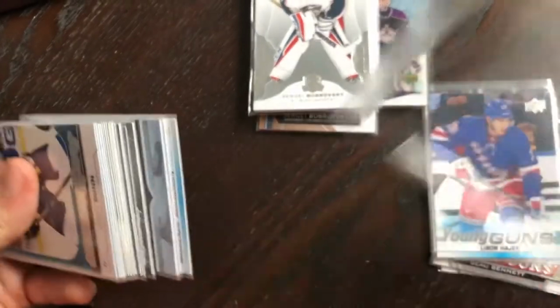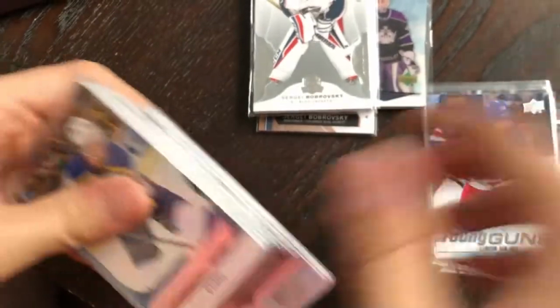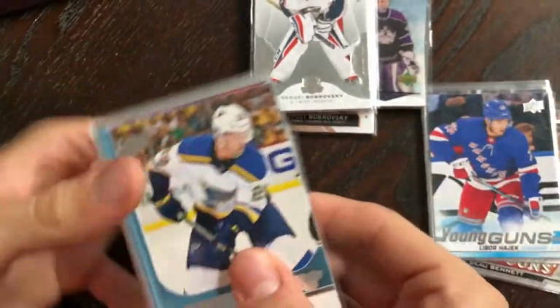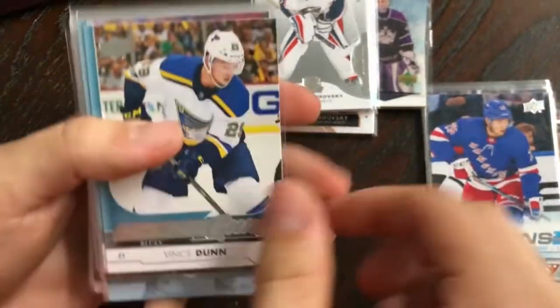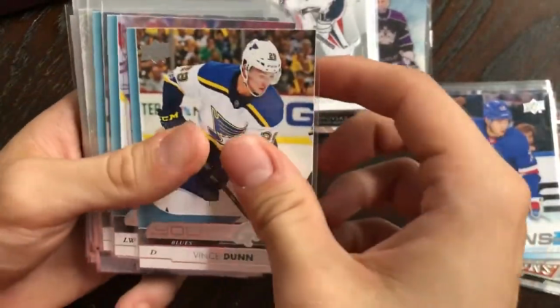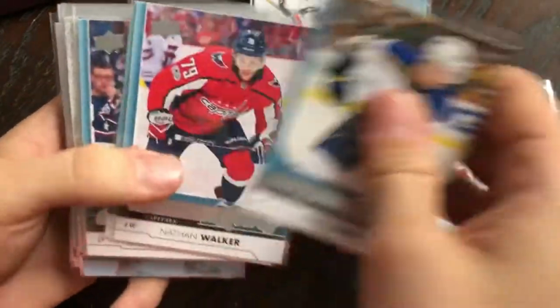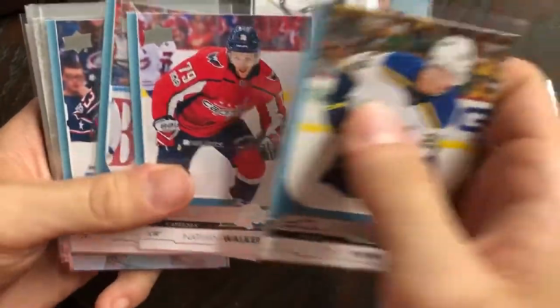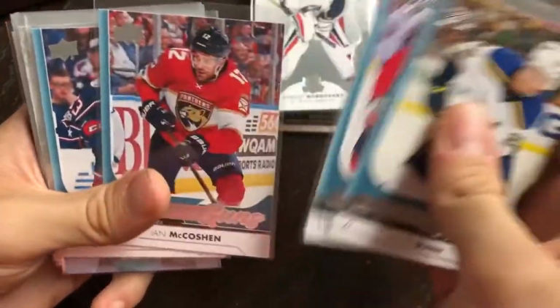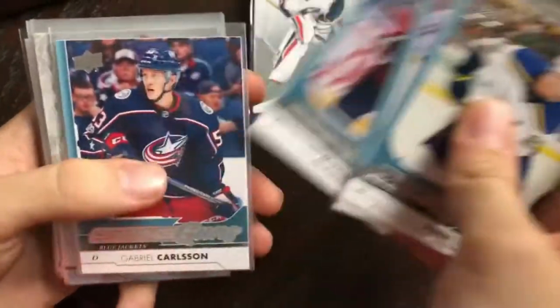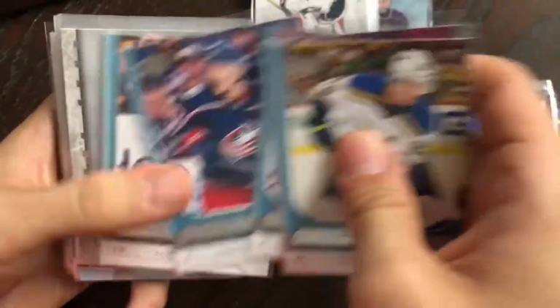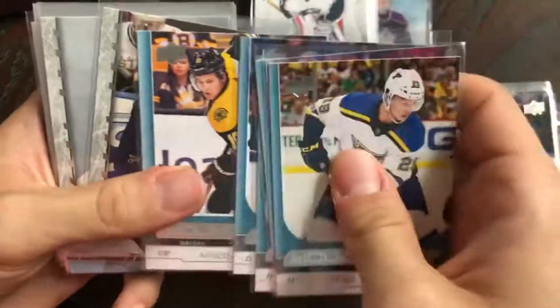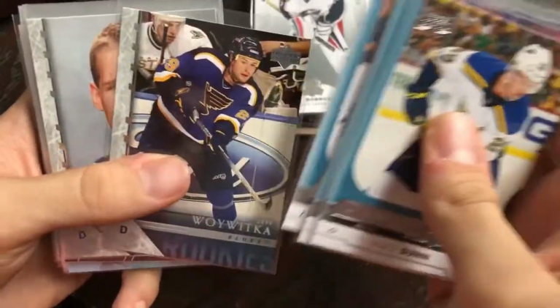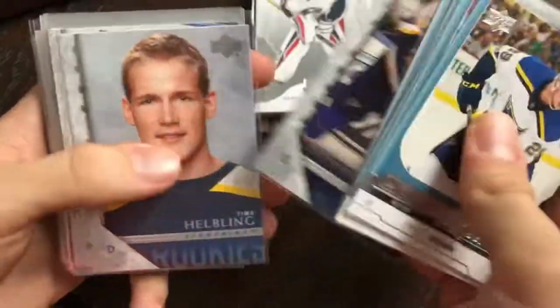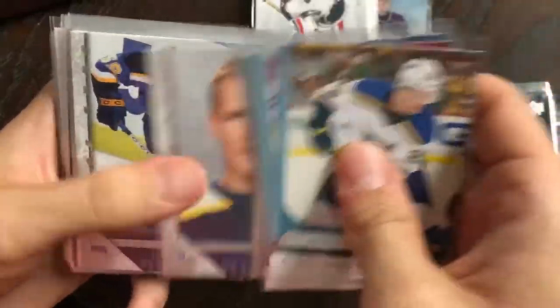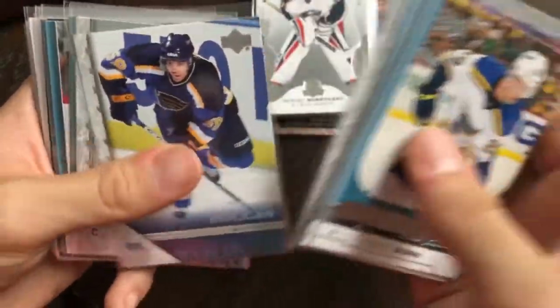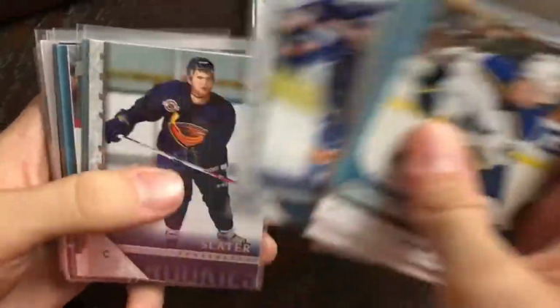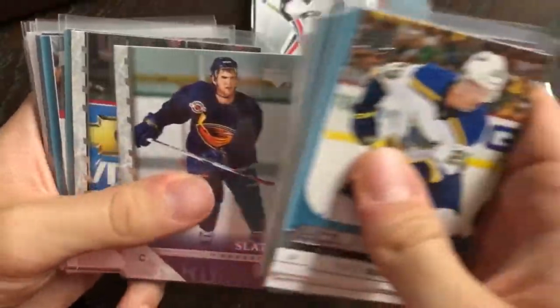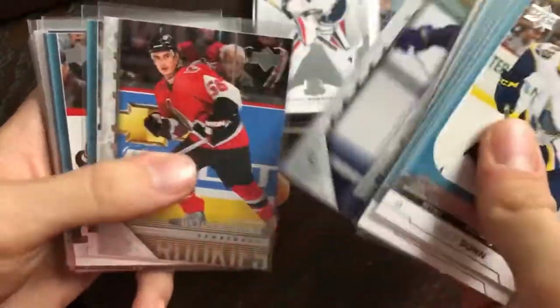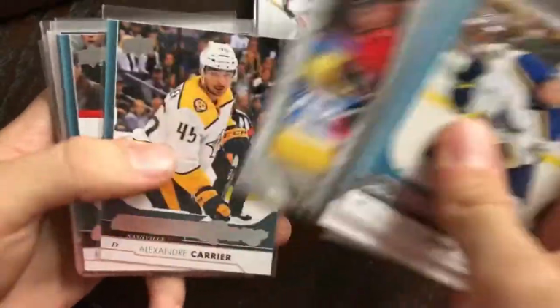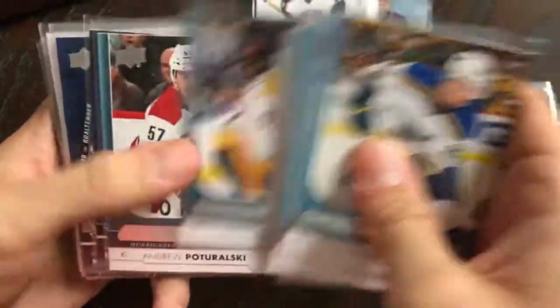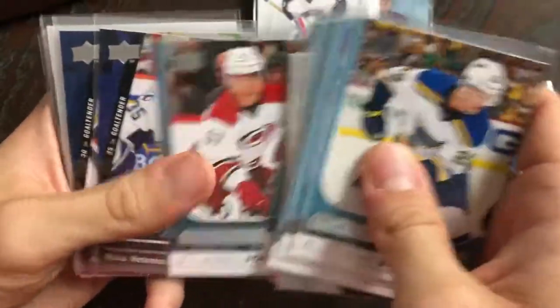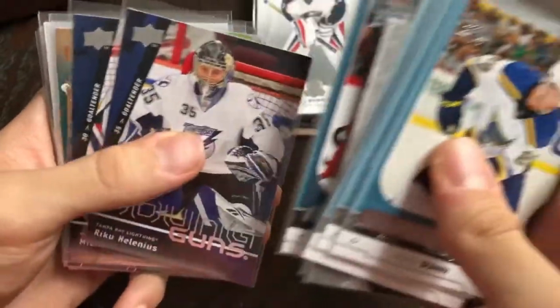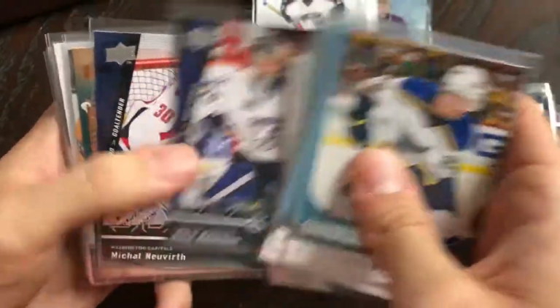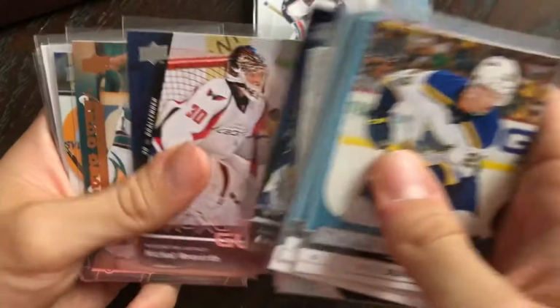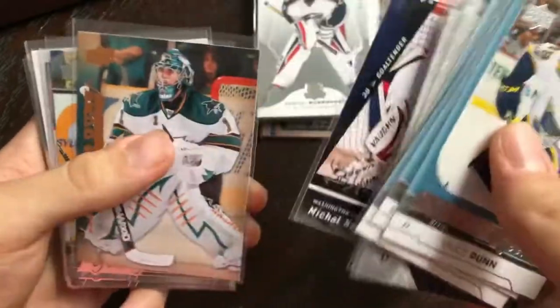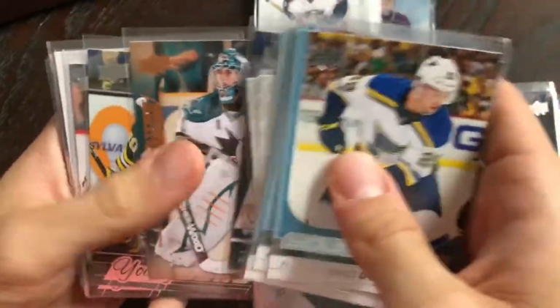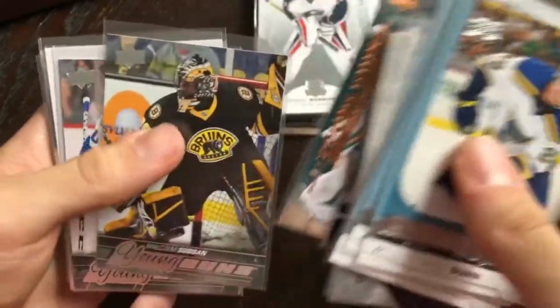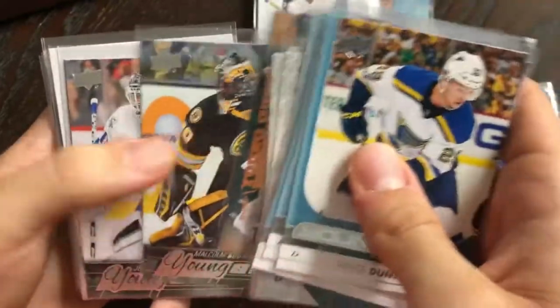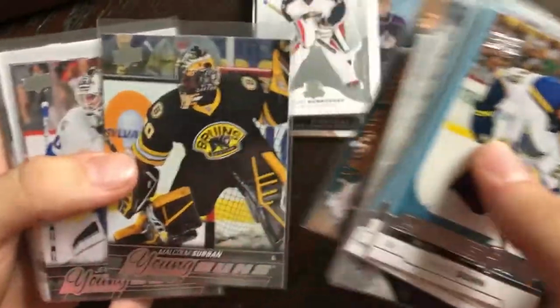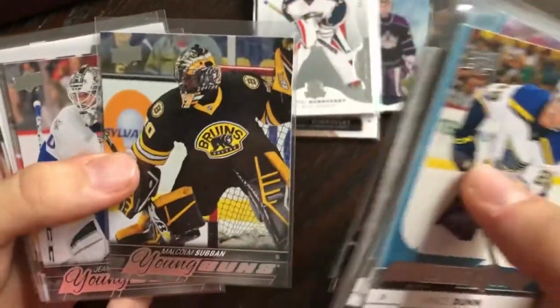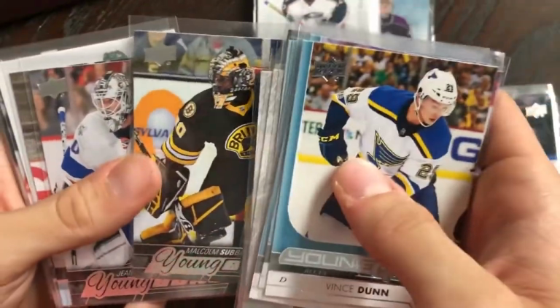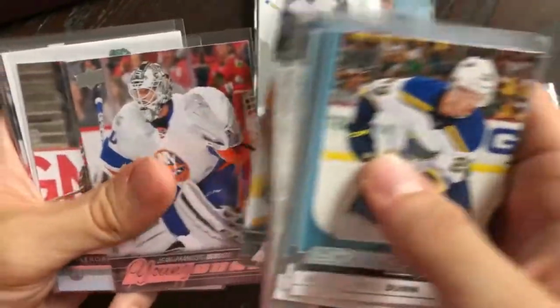The other package also has a bunch more young guns from all over the place in many different years. And then there's another set I'm collecting — the 05-06 SP Game Use Rookies — this one of Peter Budaj, numbered out of 999.